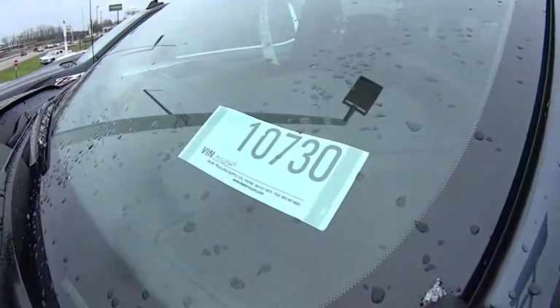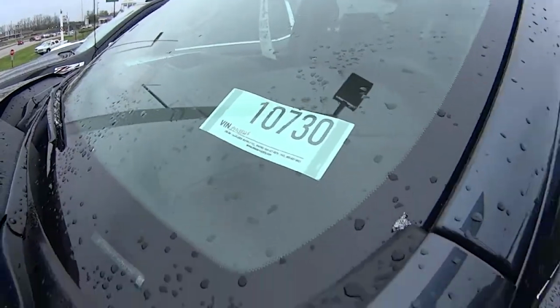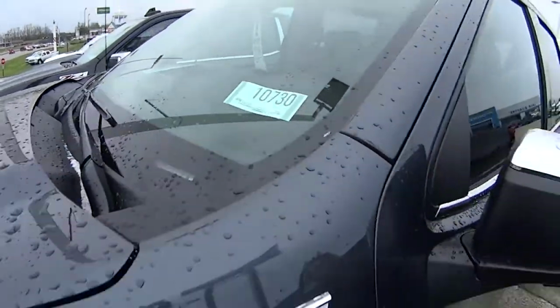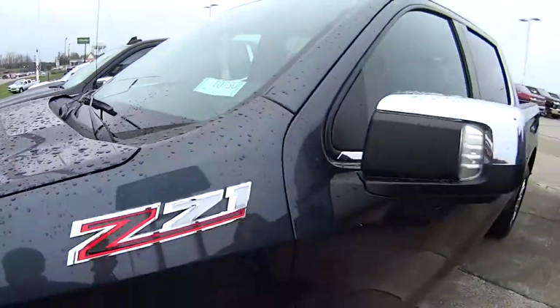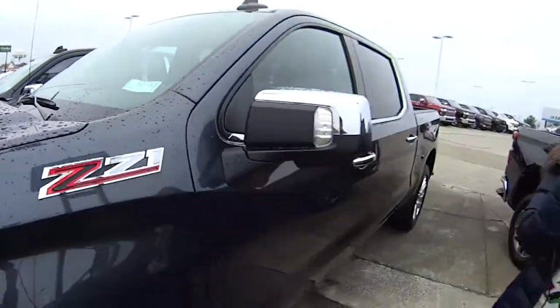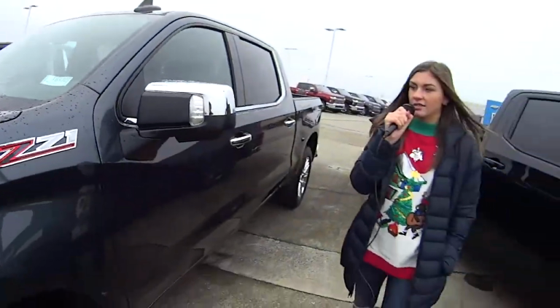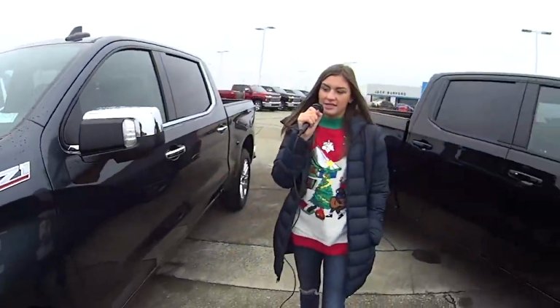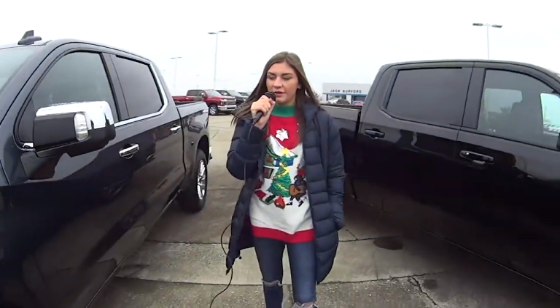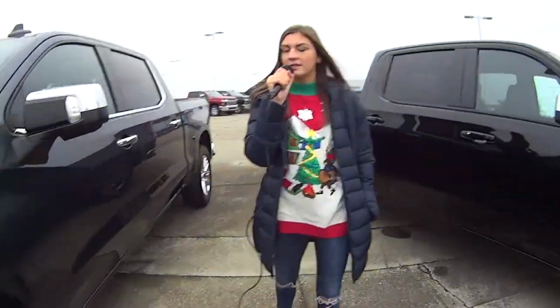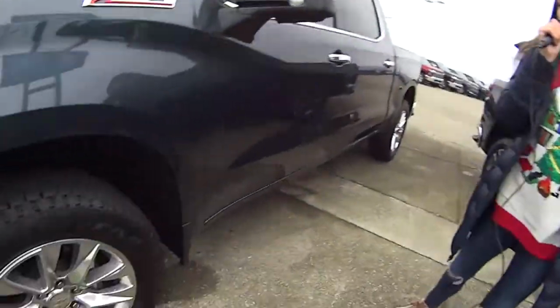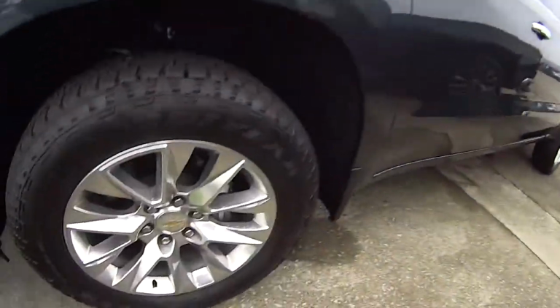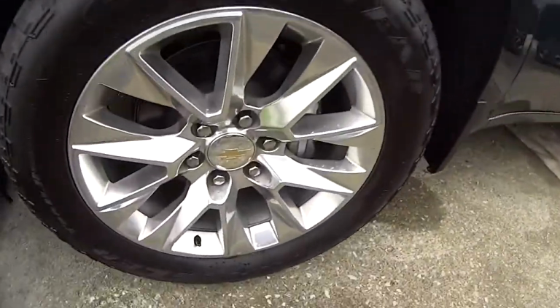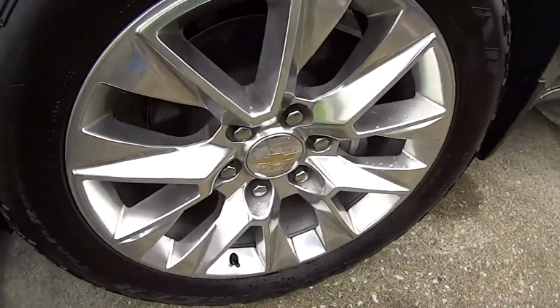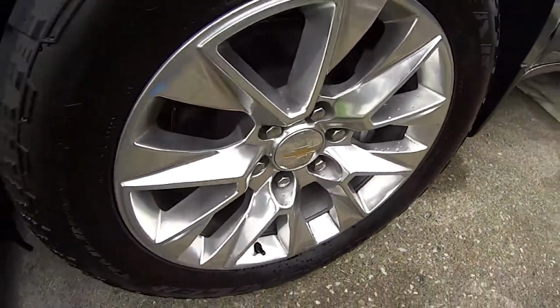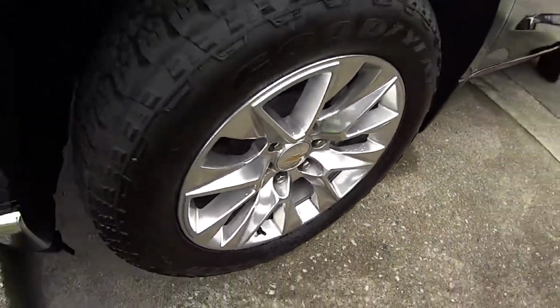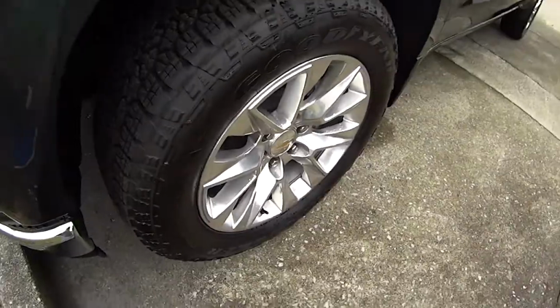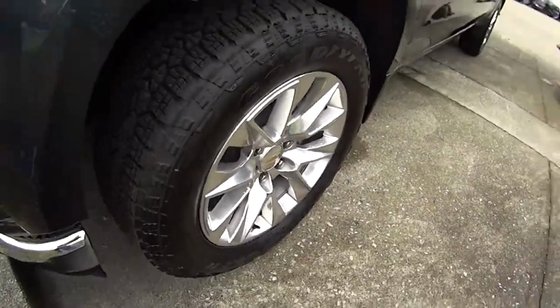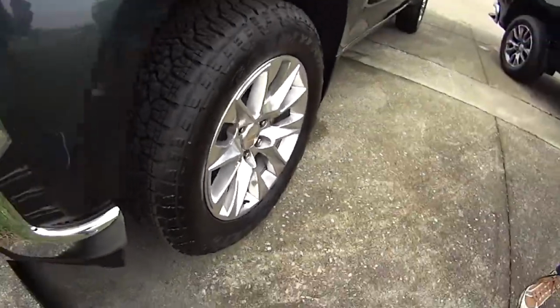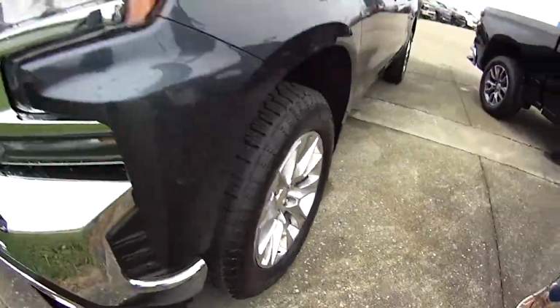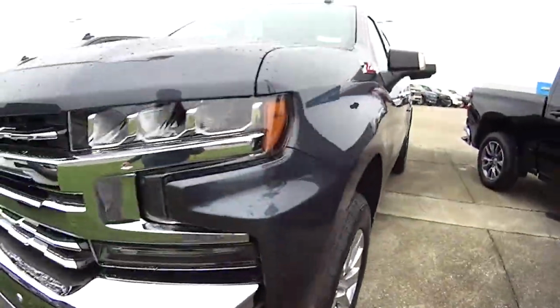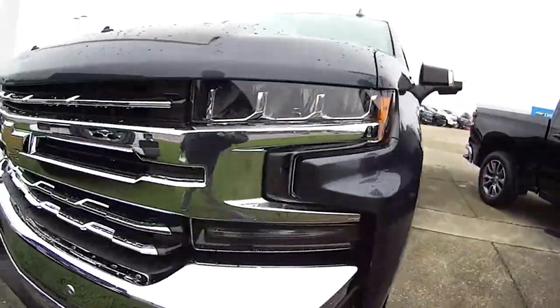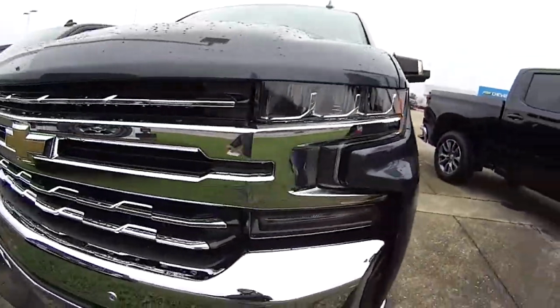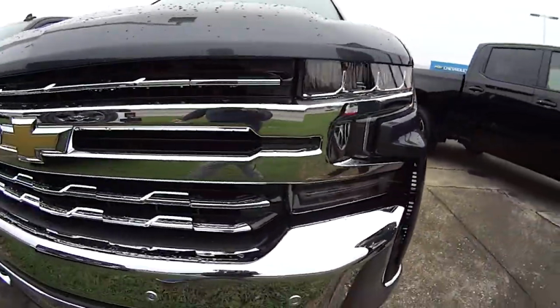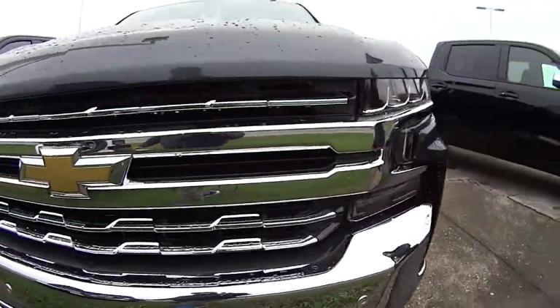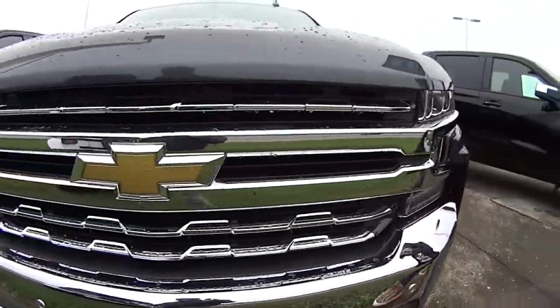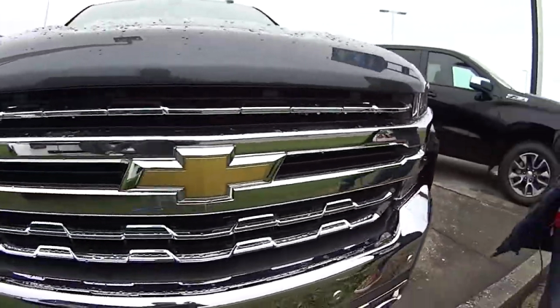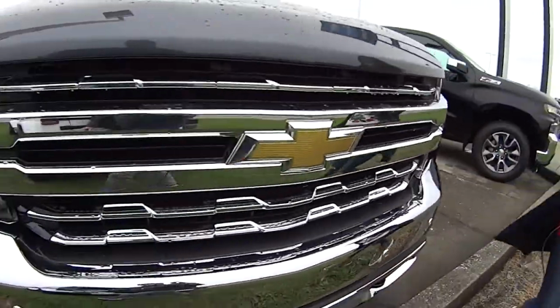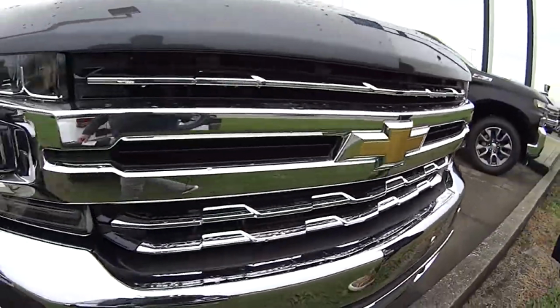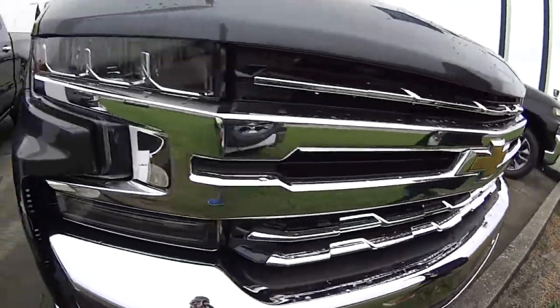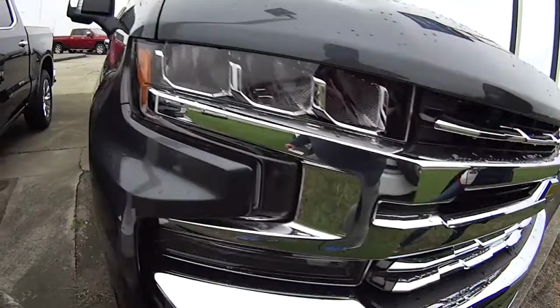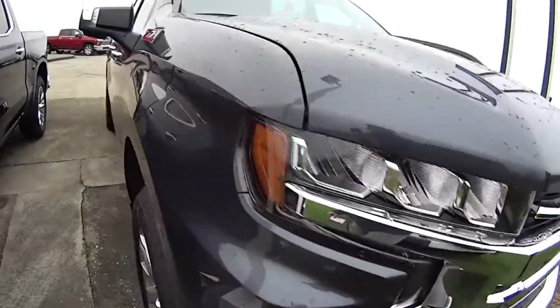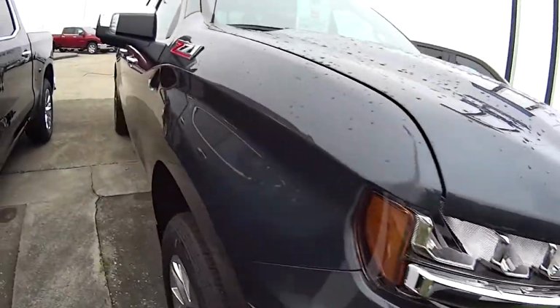Hey everyone, today we're talking about this awesome Z71 Silverado. It's in this beautiful bluish gray color. It's awesome looking. Look at the chrome on the front of it — that stands out so awesome.